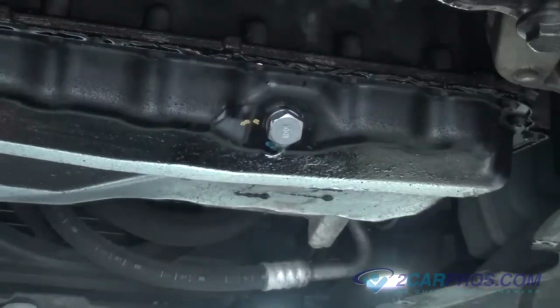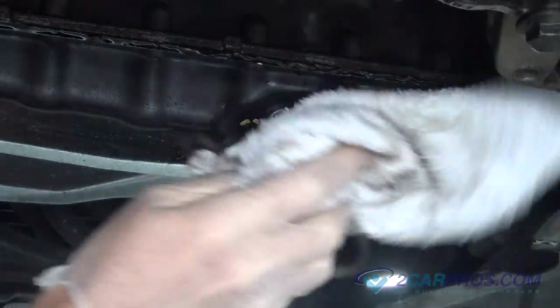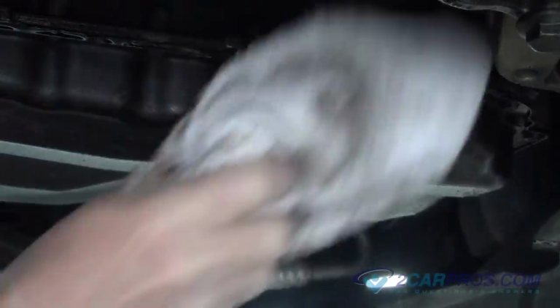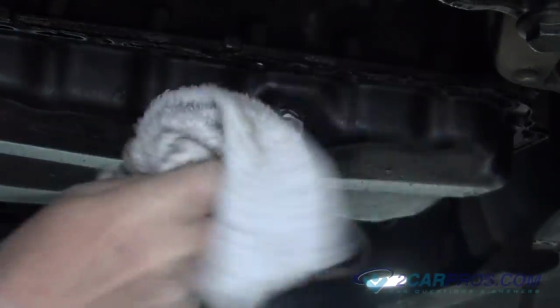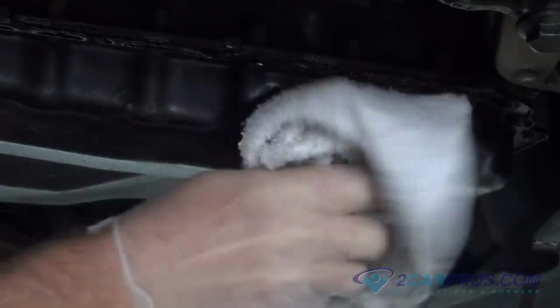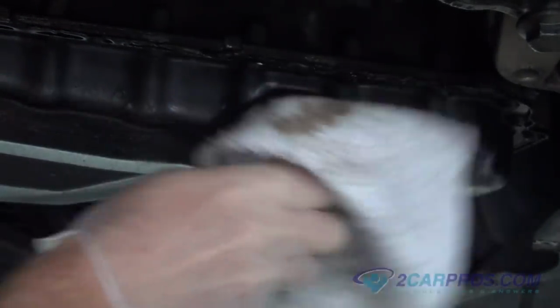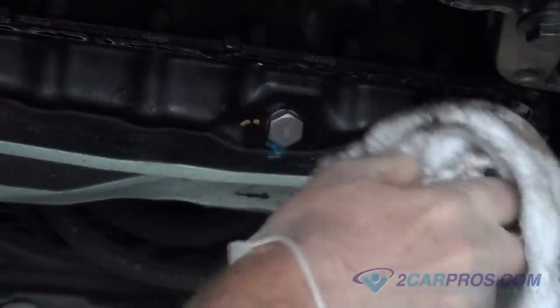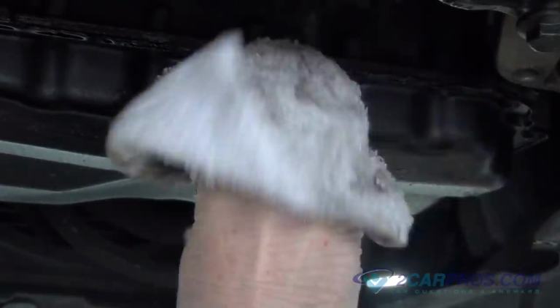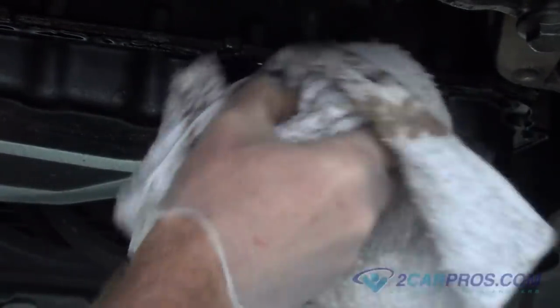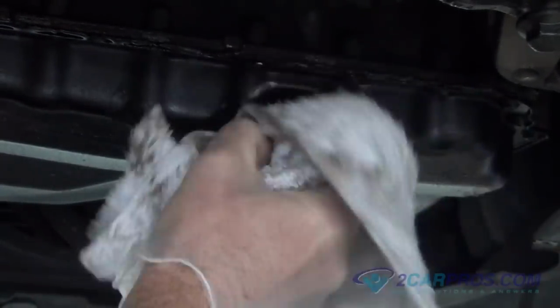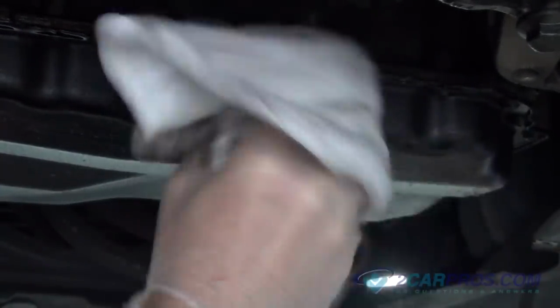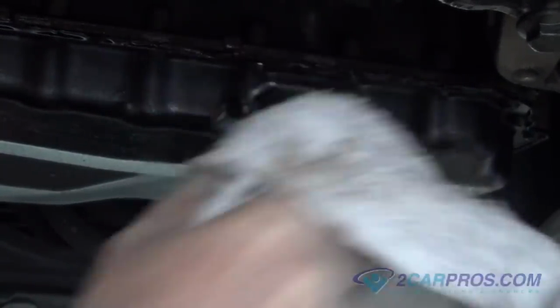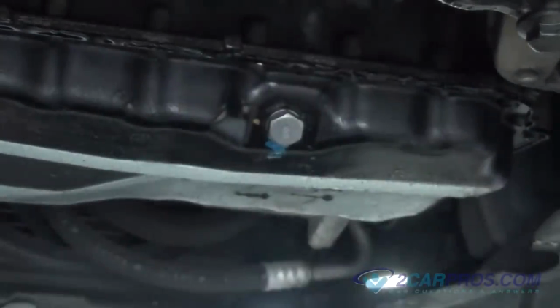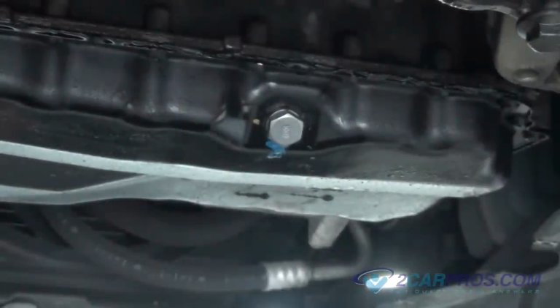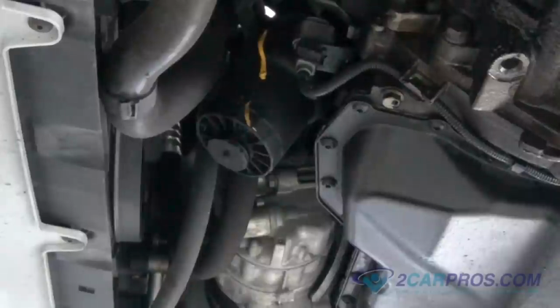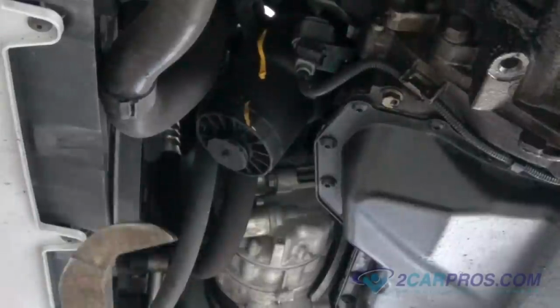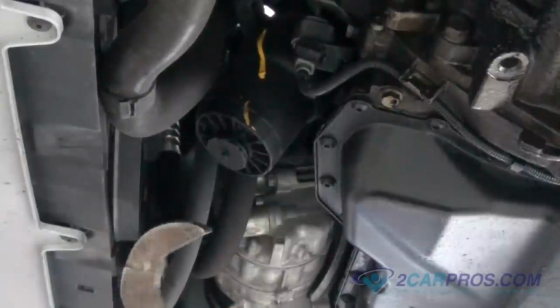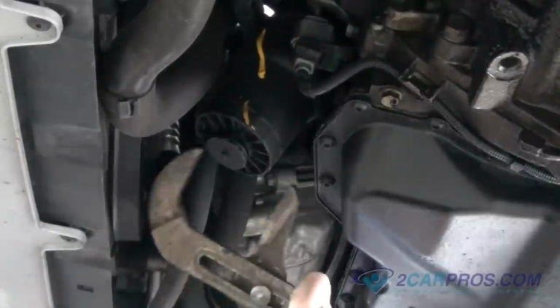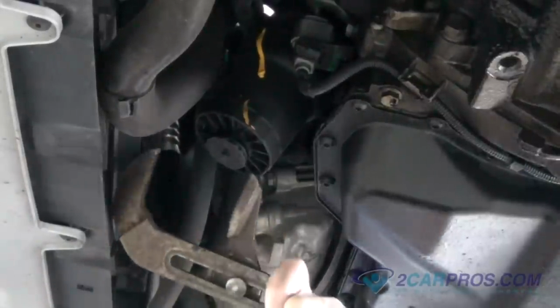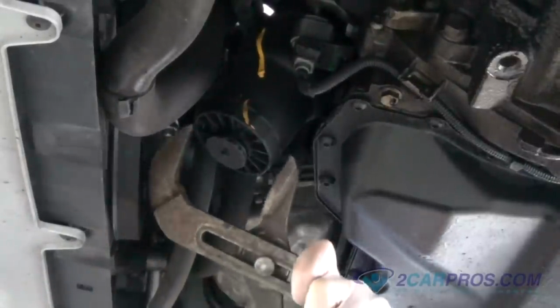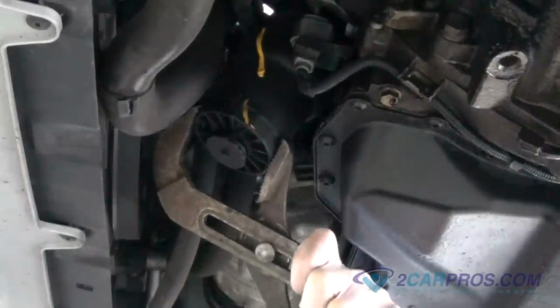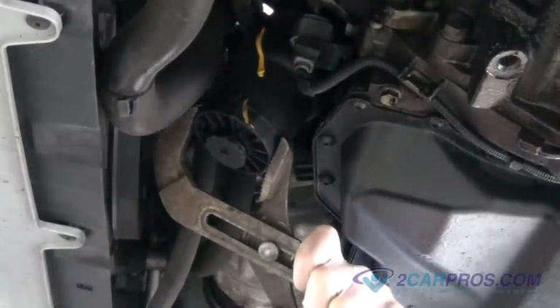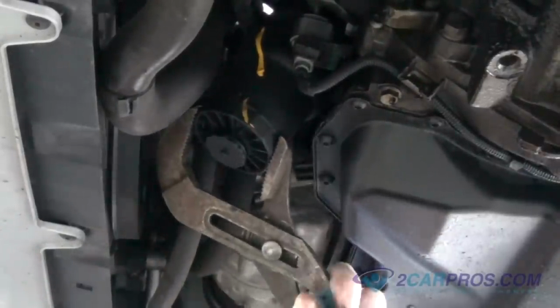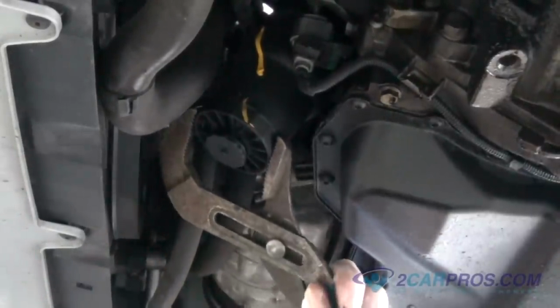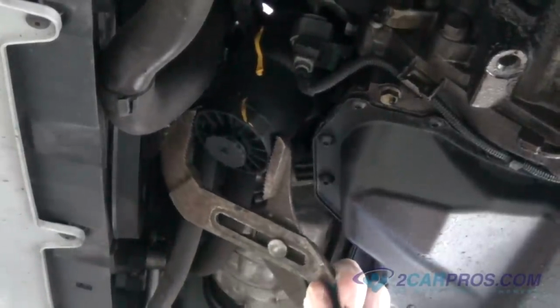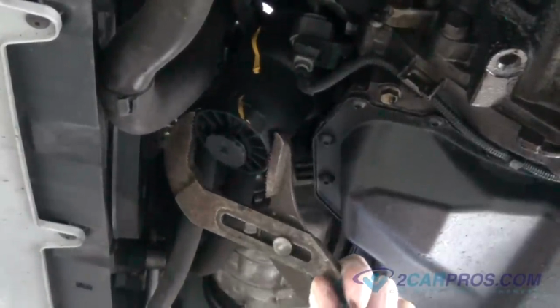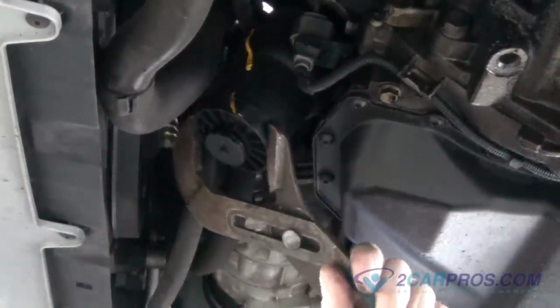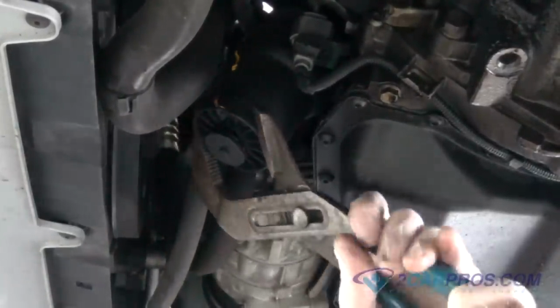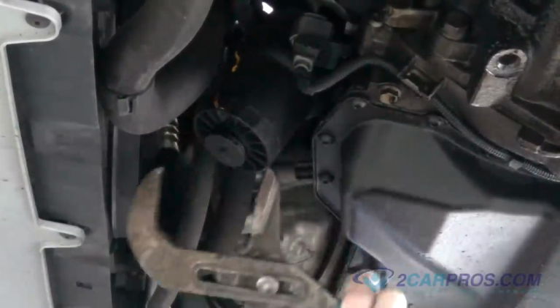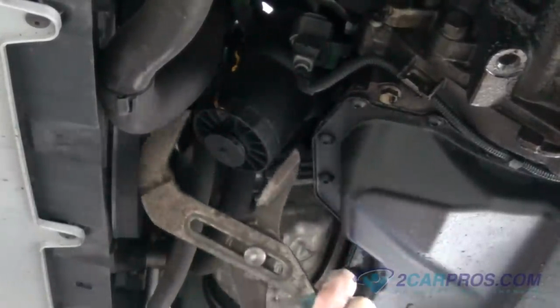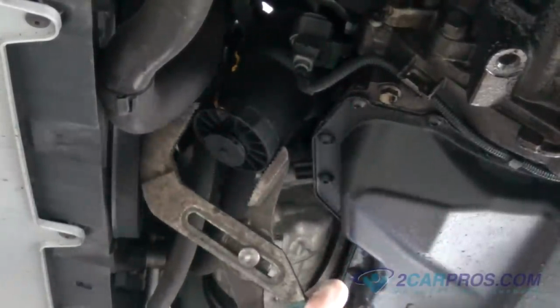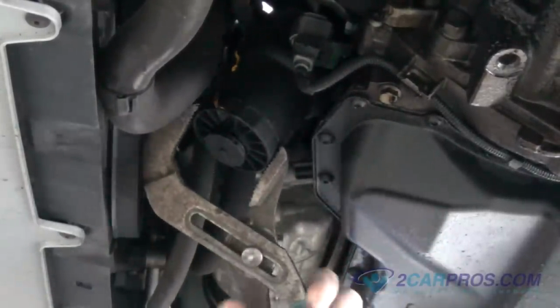Wipe away any excess oil from your repair. Using a large pair of channel locks or the appropriate size socket, loosen and break the seal for the oil filter housing.